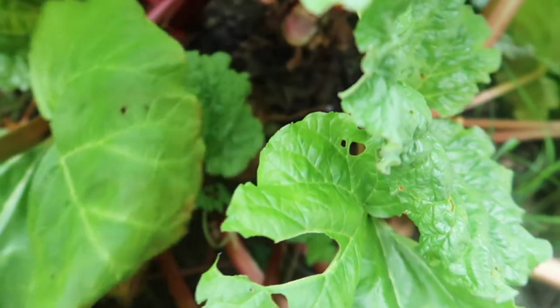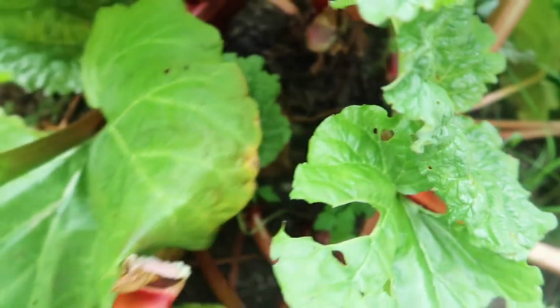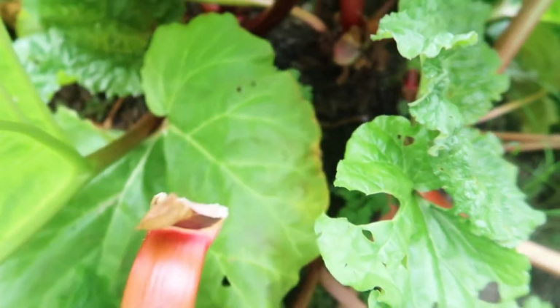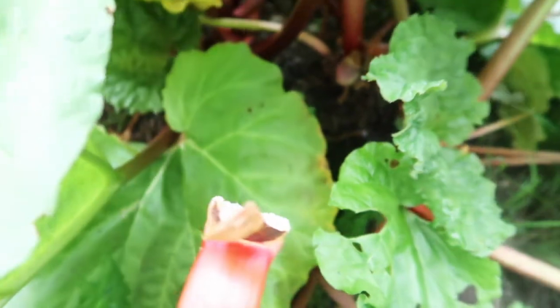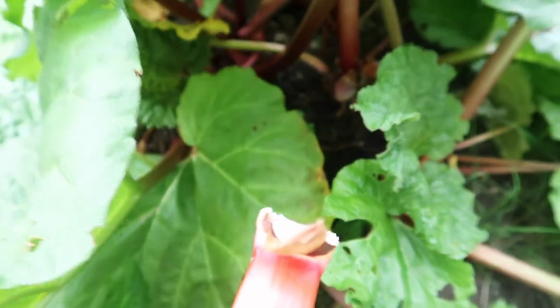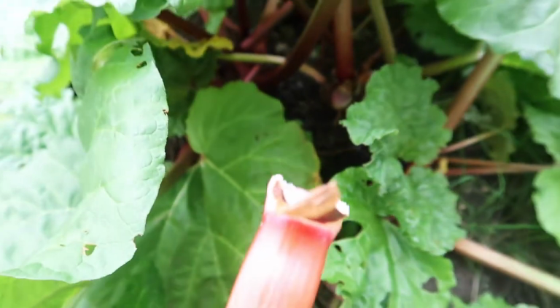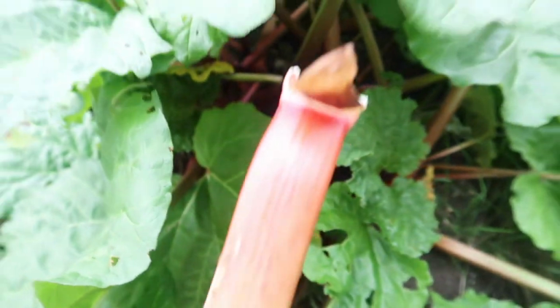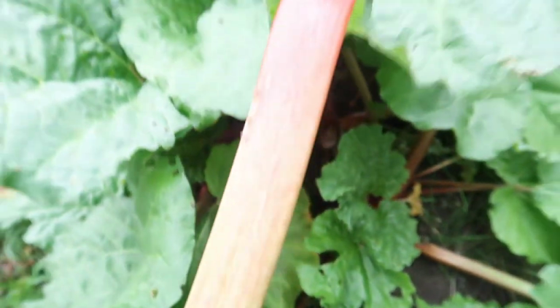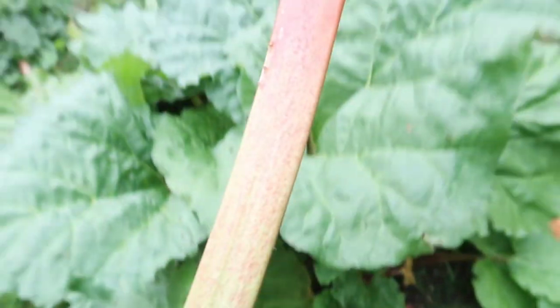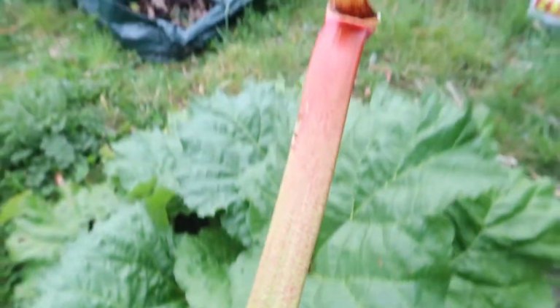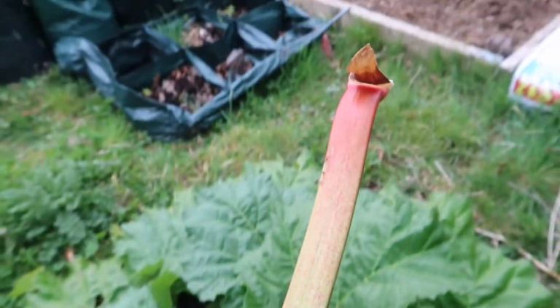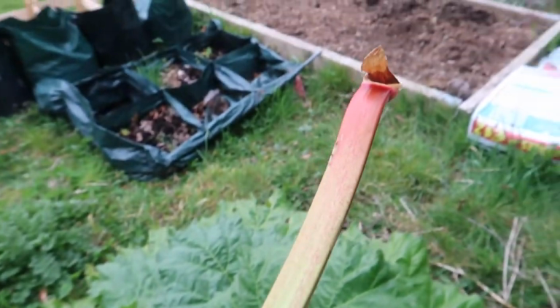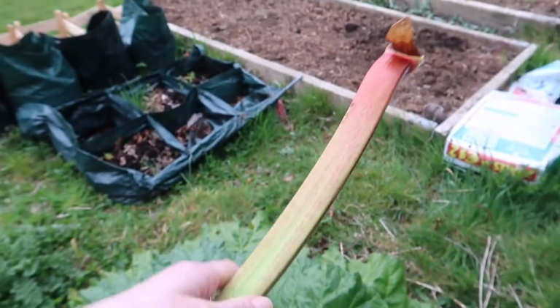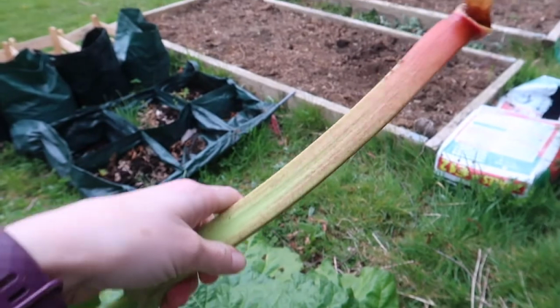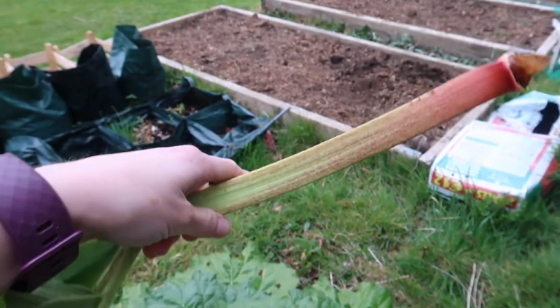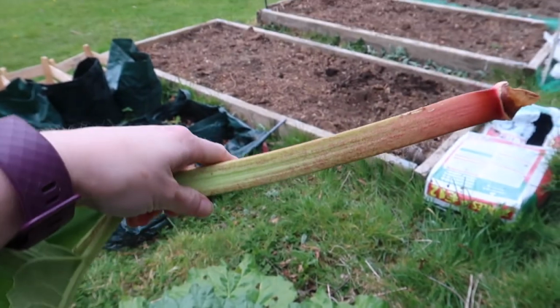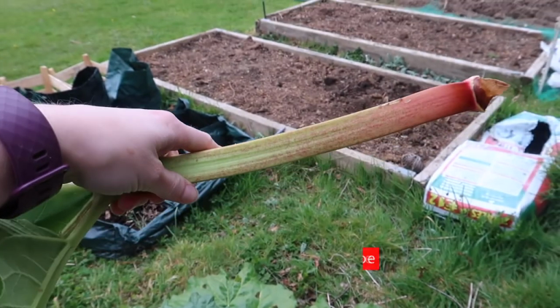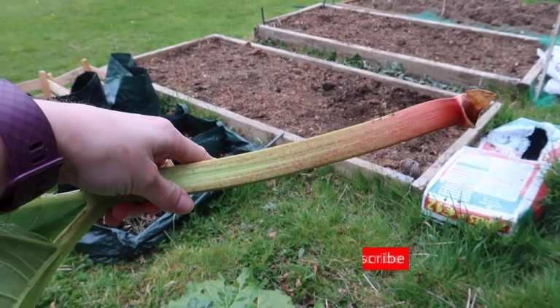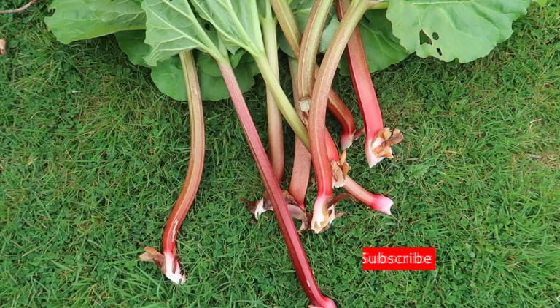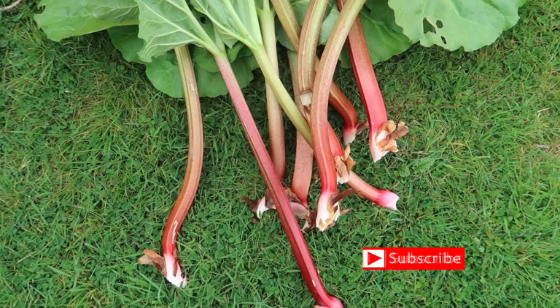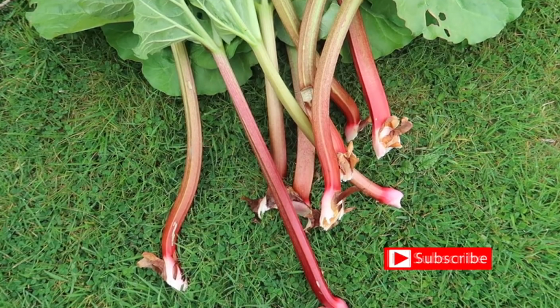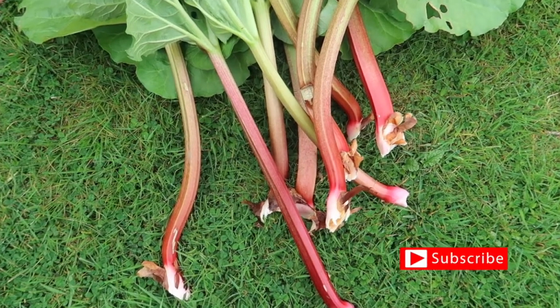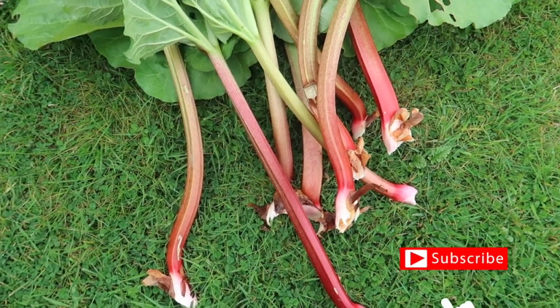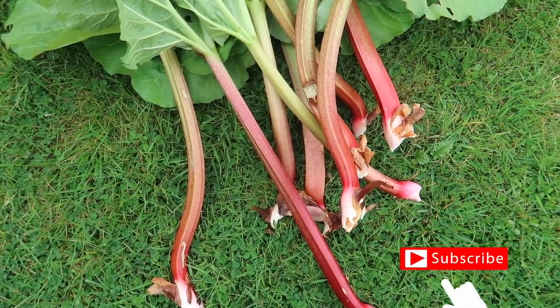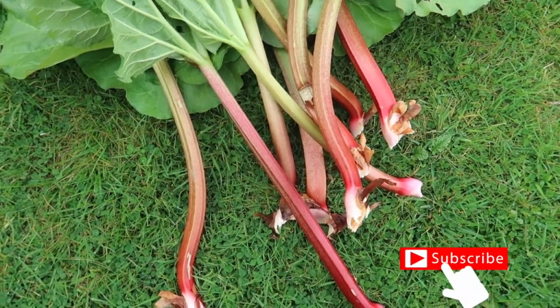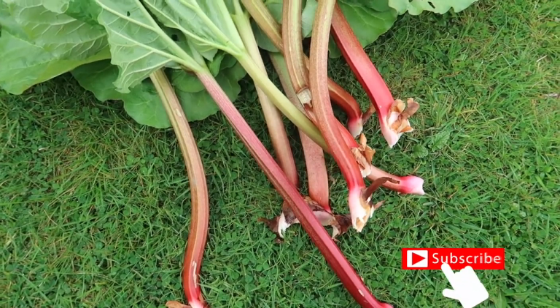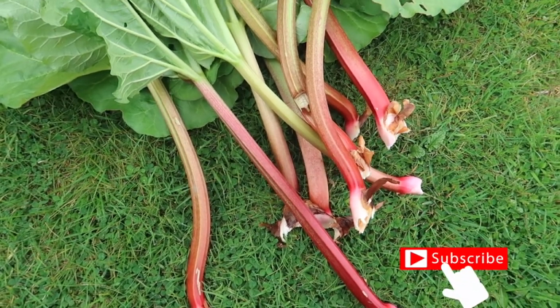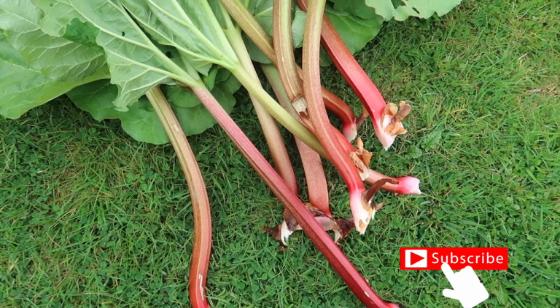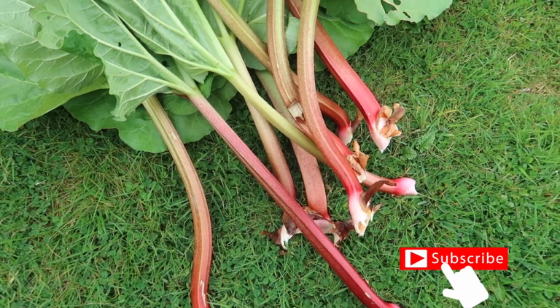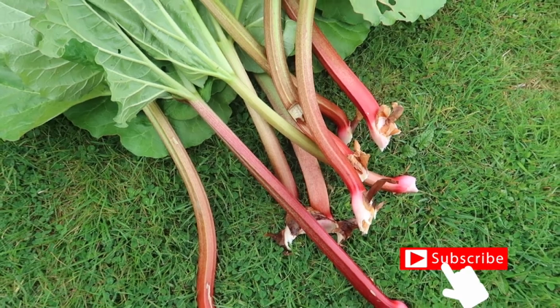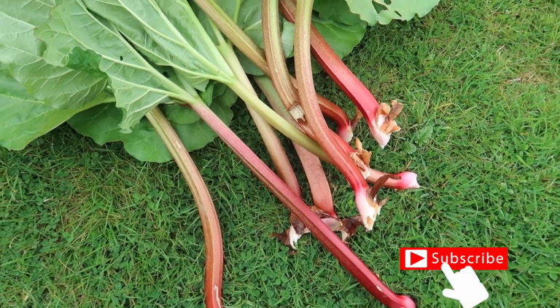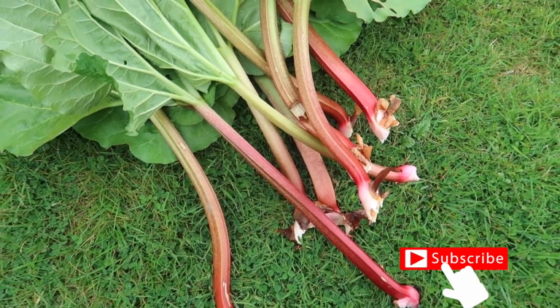There is no real guide on how much rhubarb you should put into your tarts — it's personal preference. So I've gone ahead and picked my fresh rhubarb, trimmed and washed them and cut them into cubes.